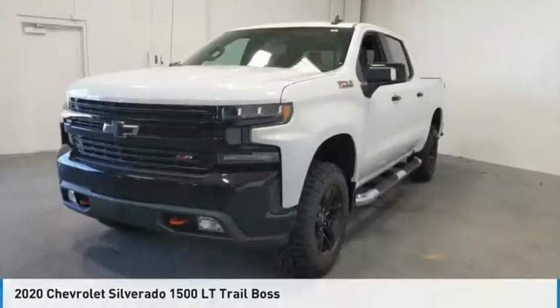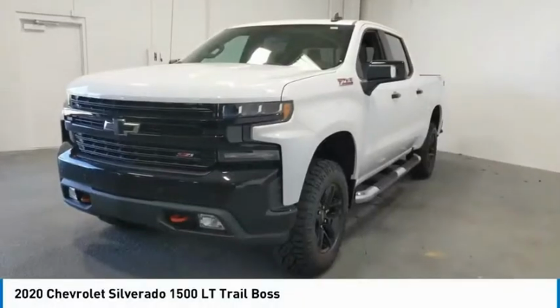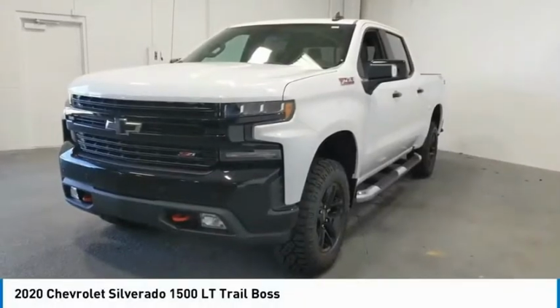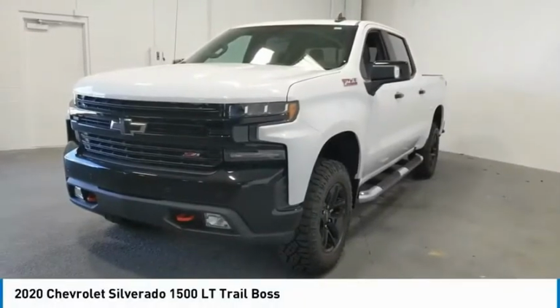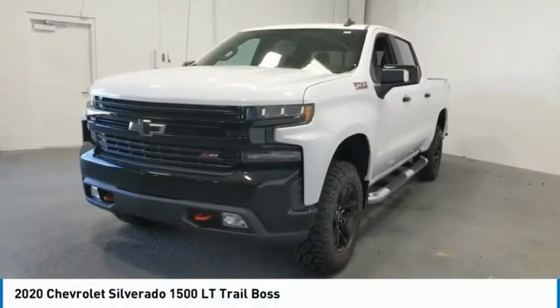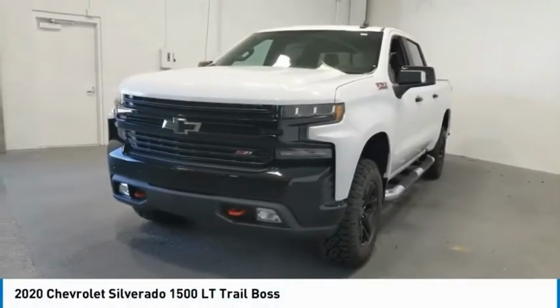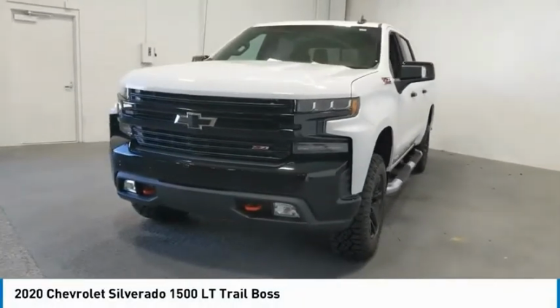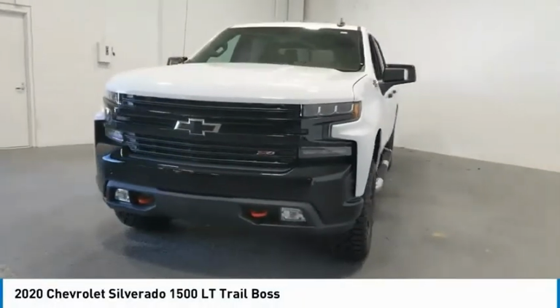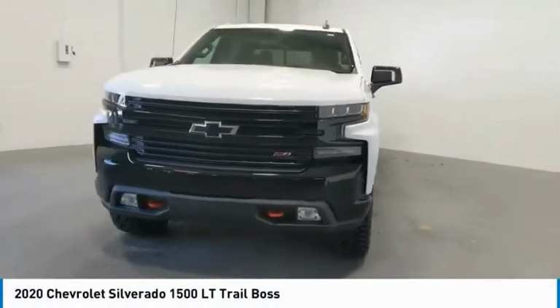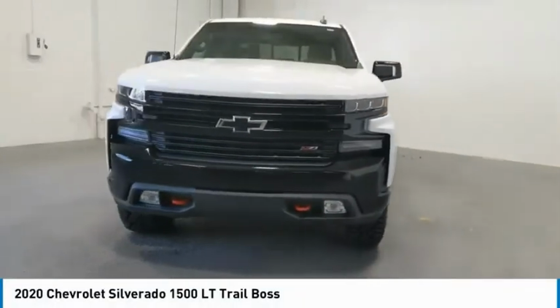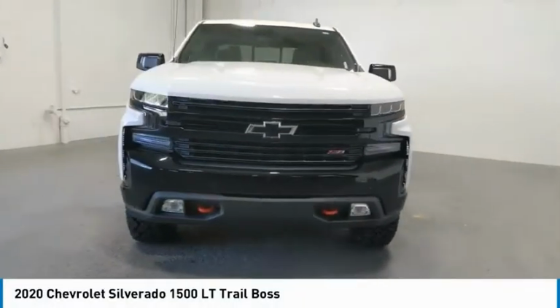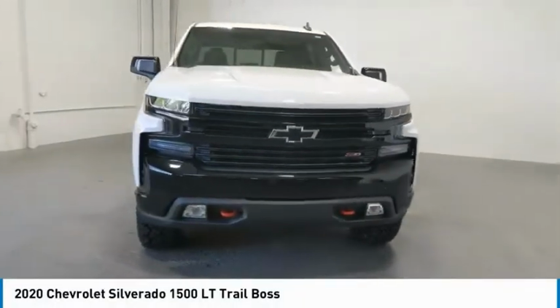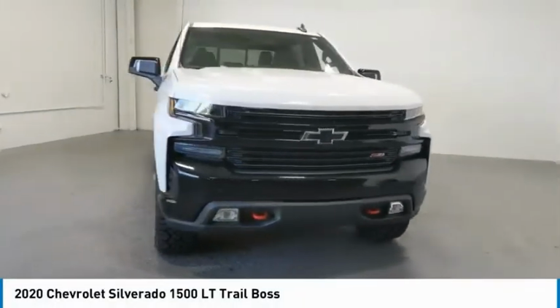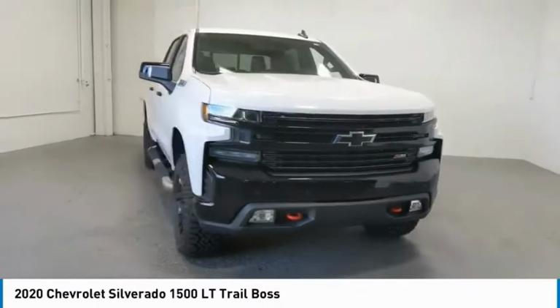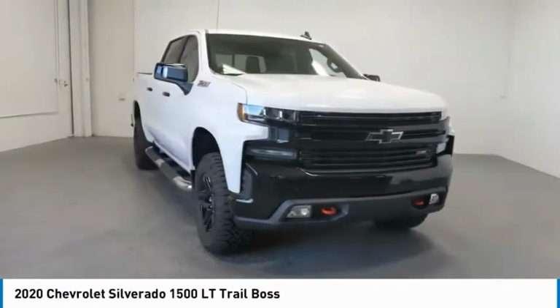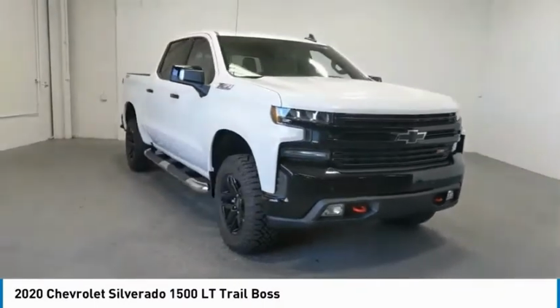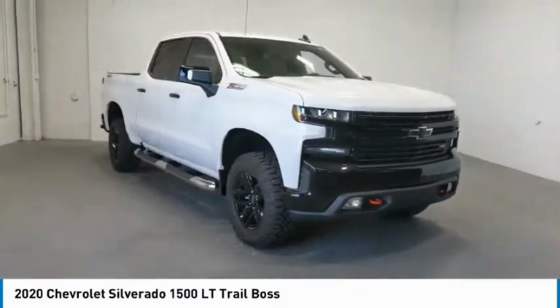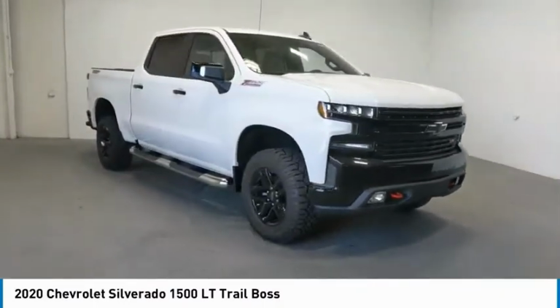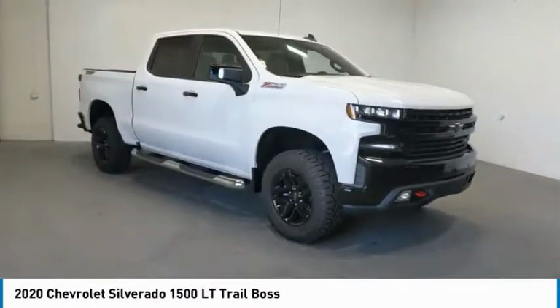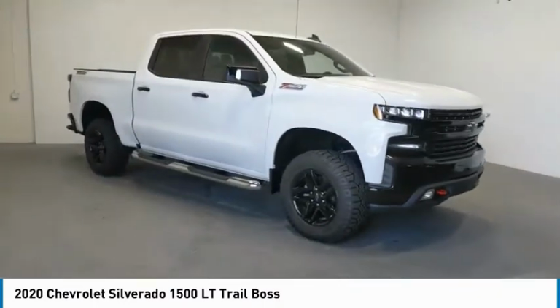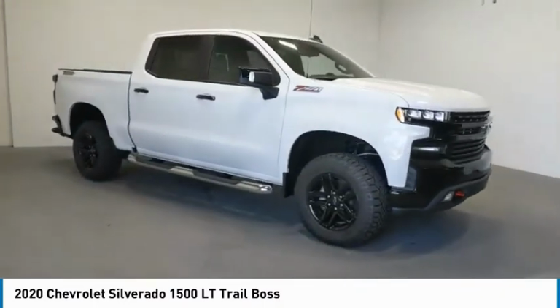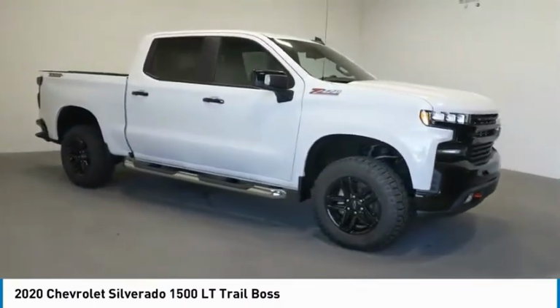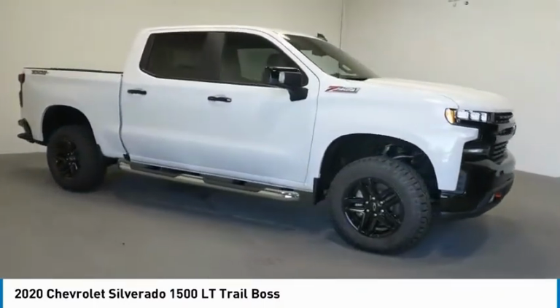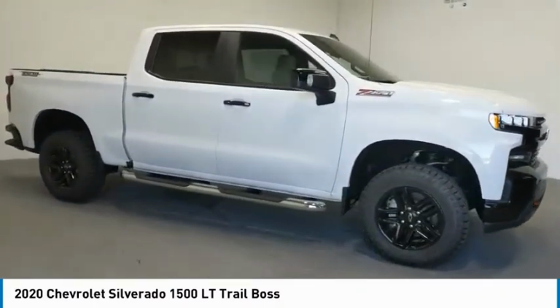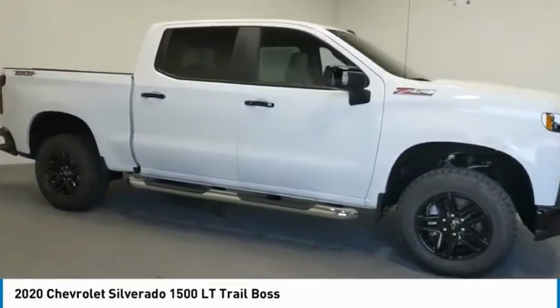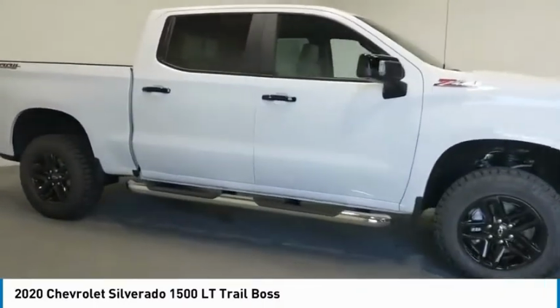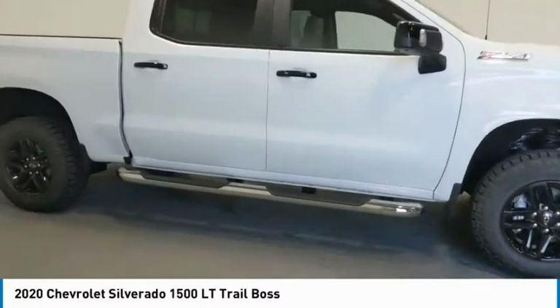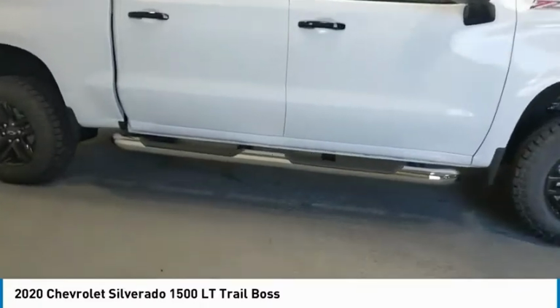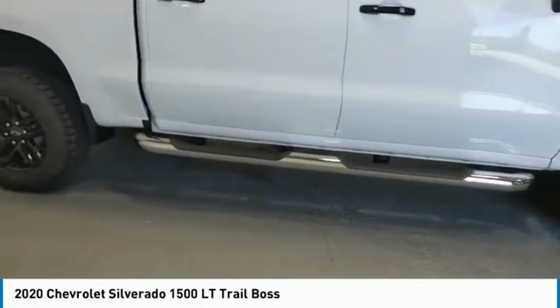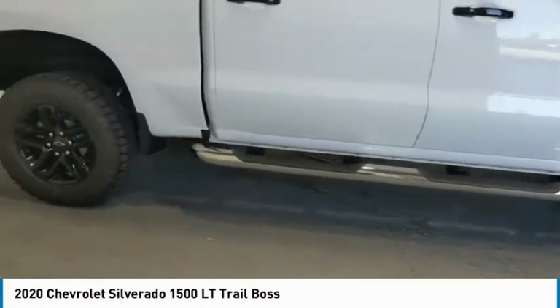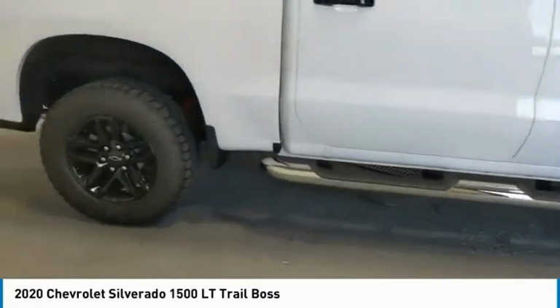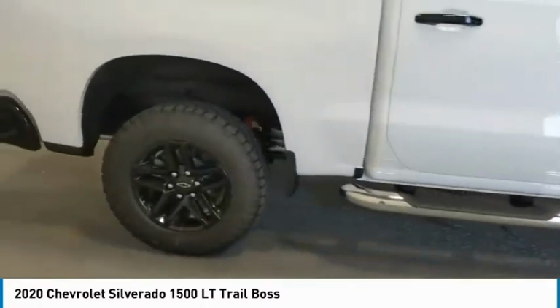You are going to love the 2020 Silverado 1500. The Chevy Silverado 1500 has the lowest cost of ownership of any full-size pickup. Here are some of this vehicle's great options.